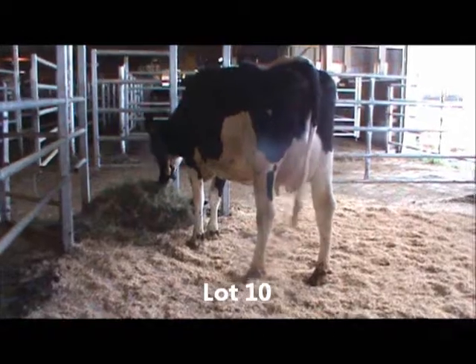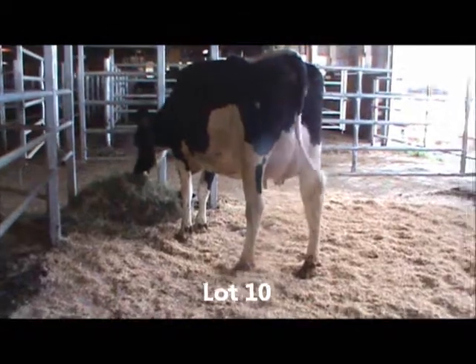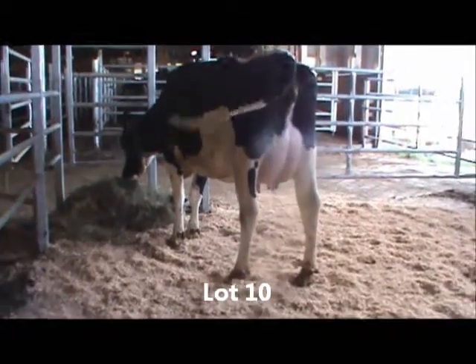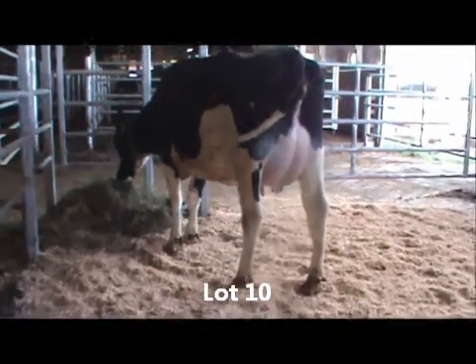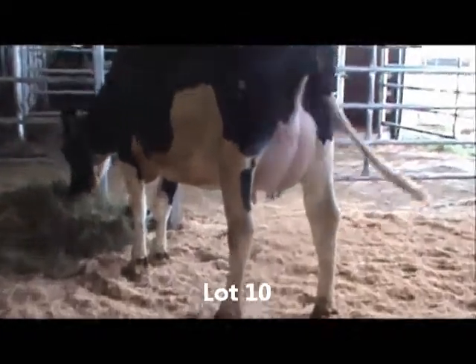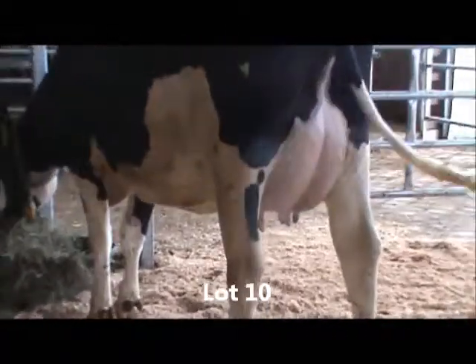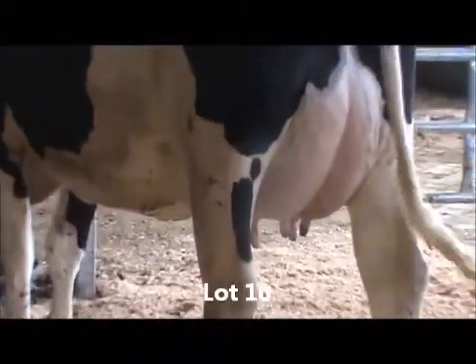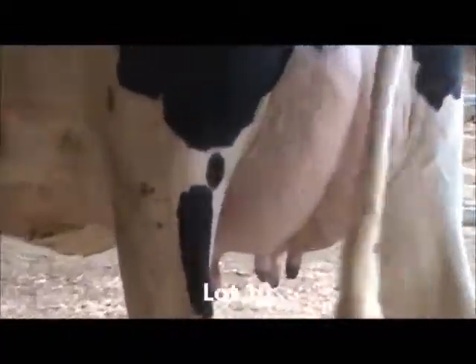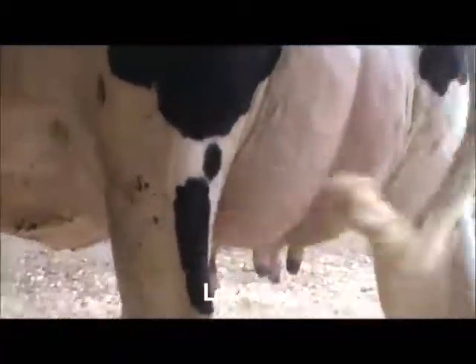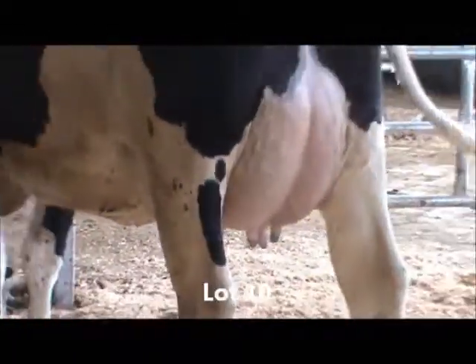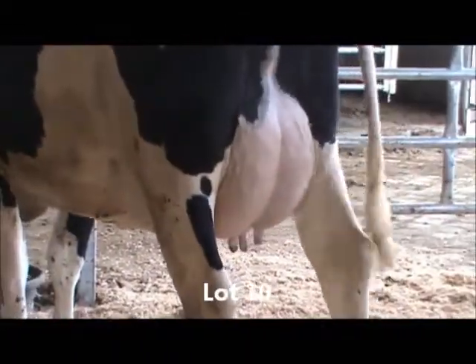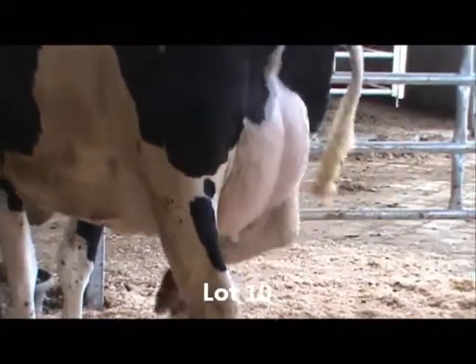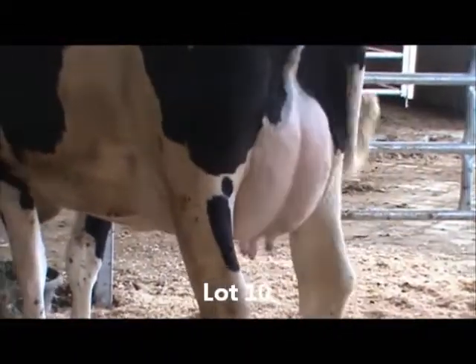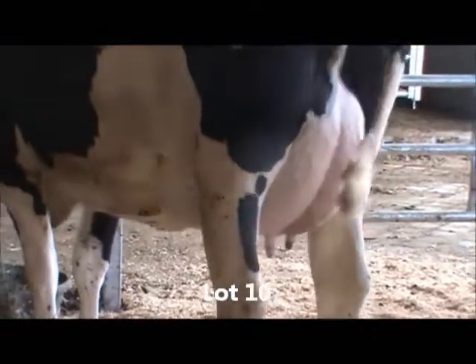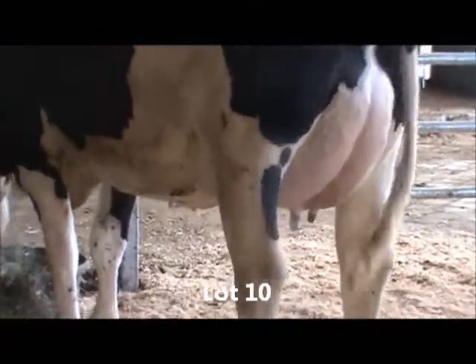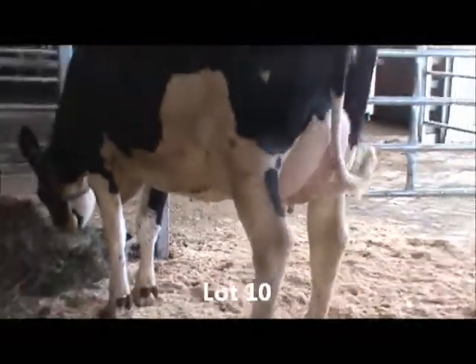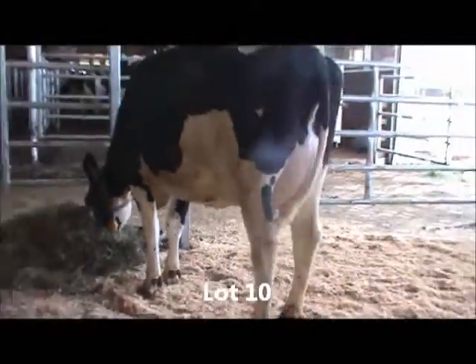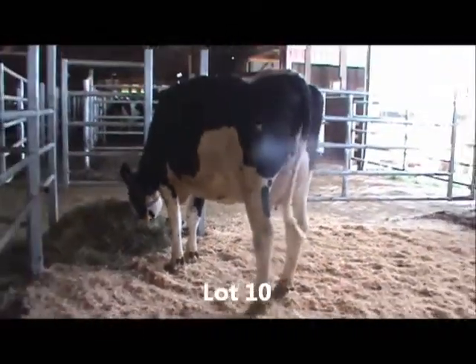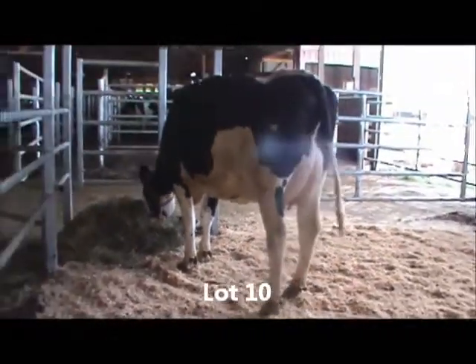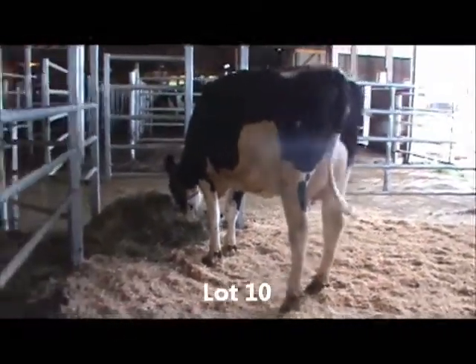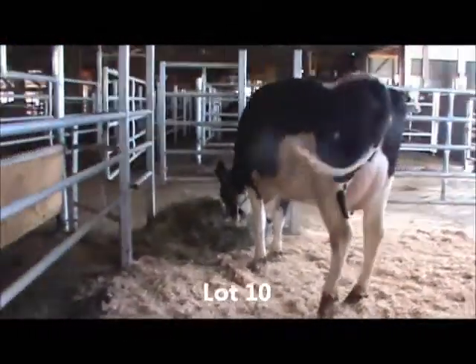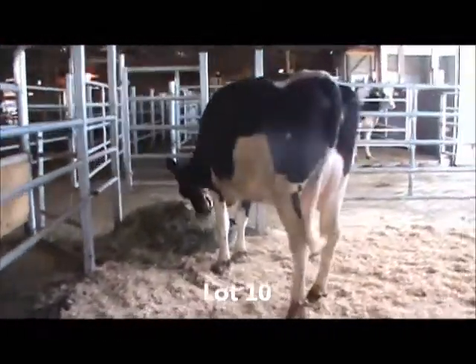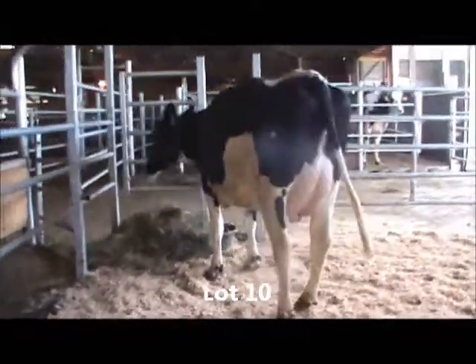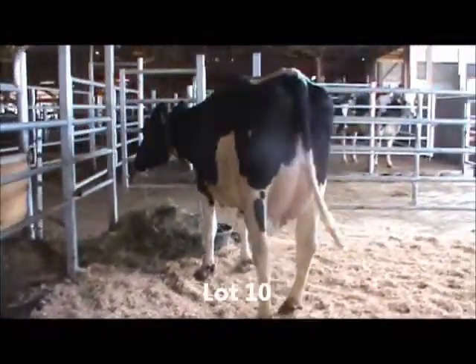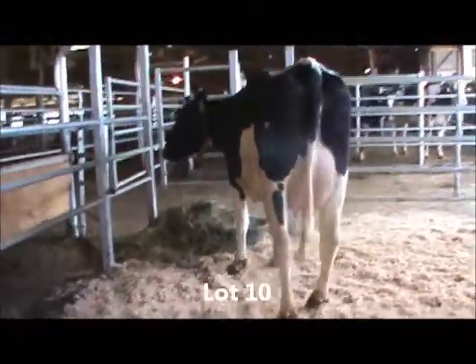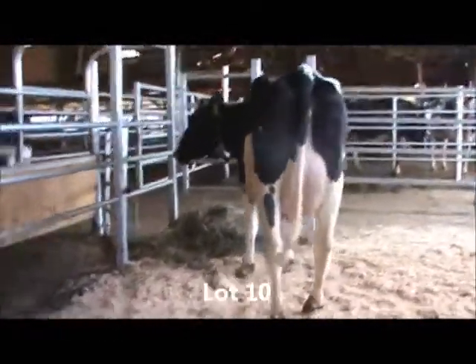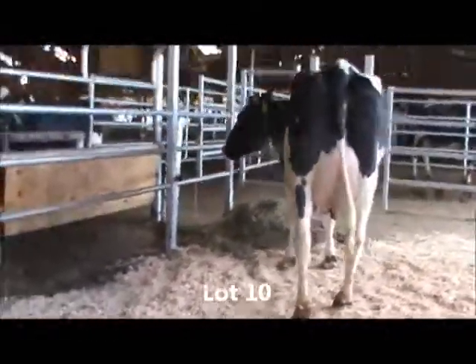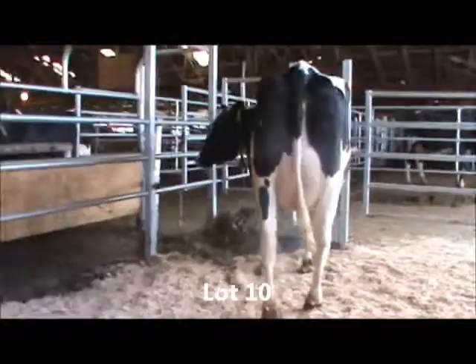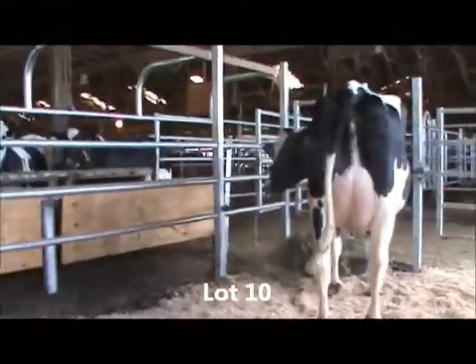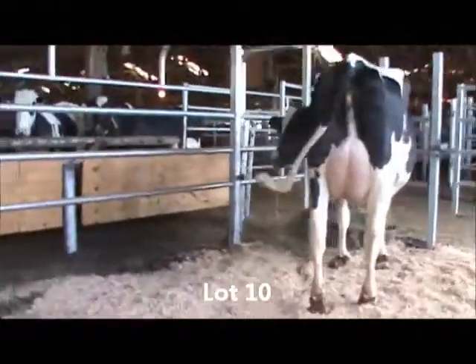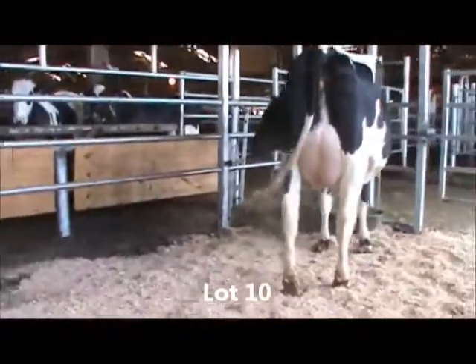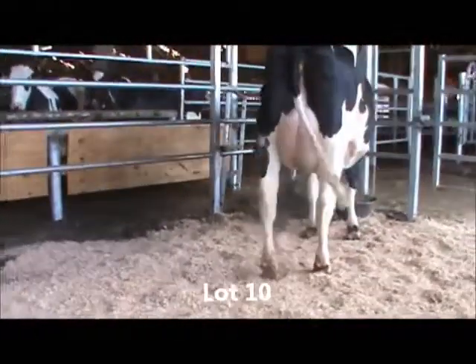Here she is, Lot 10, Misty Springs Snowman Brita, Red Carrier, 2202 GTPI and 63 pounds of protein. About 45 days fresh, making over 100 pounds a day now.